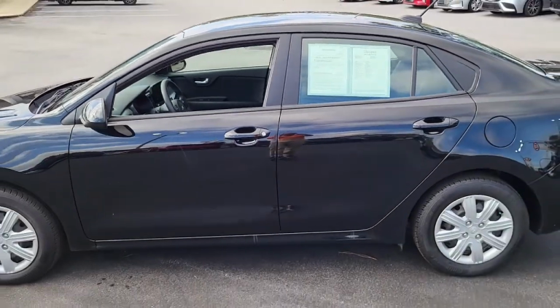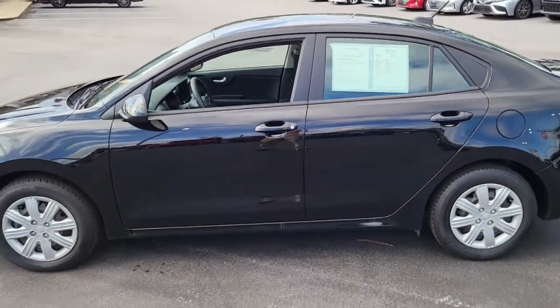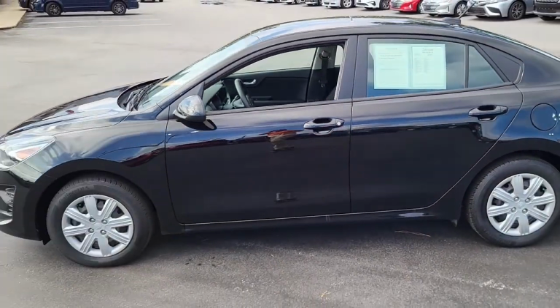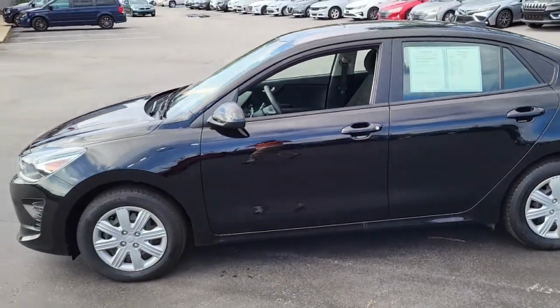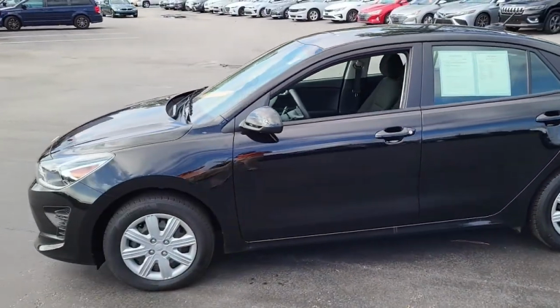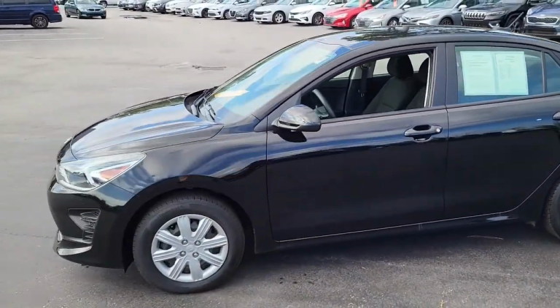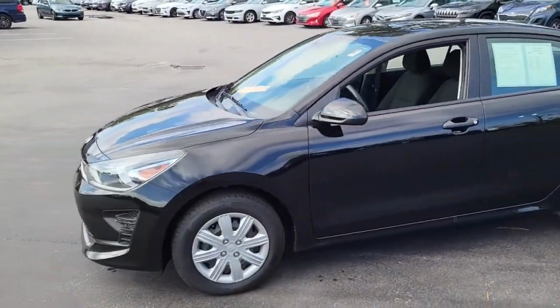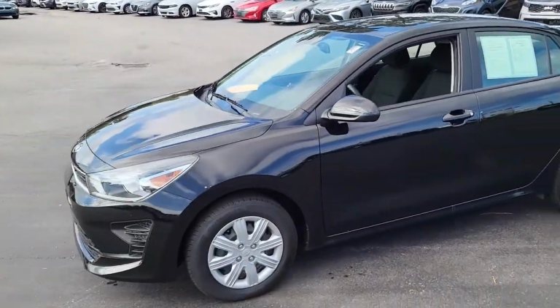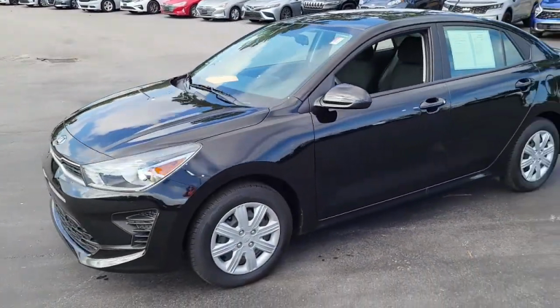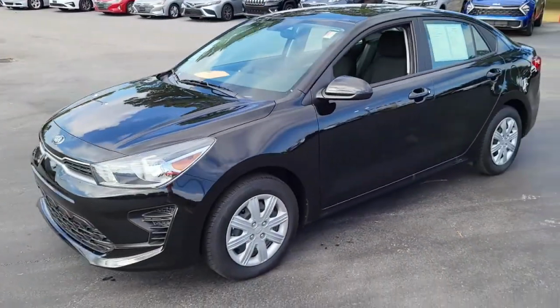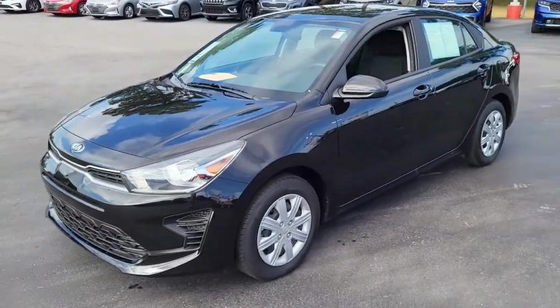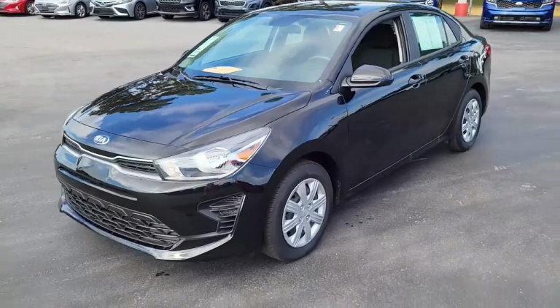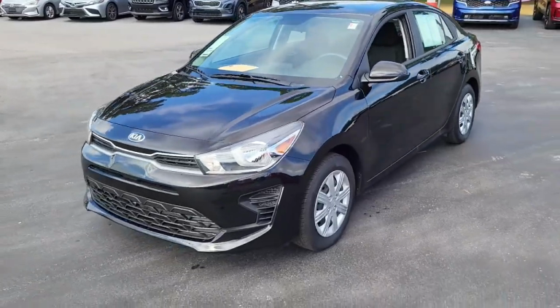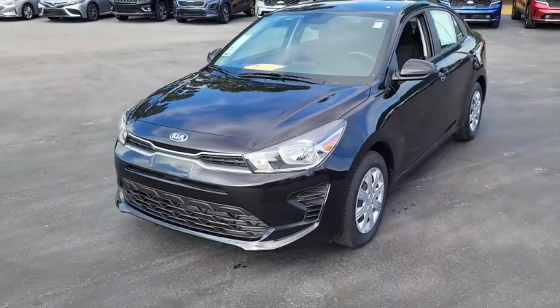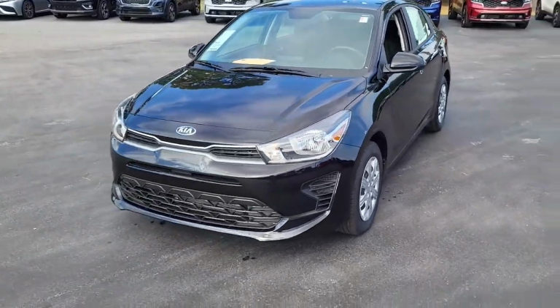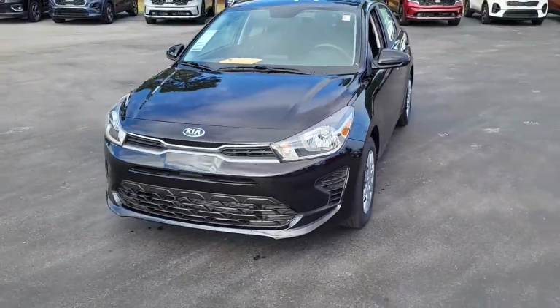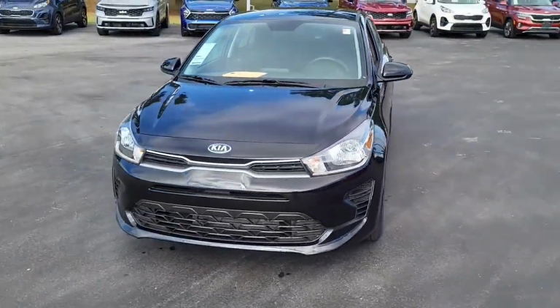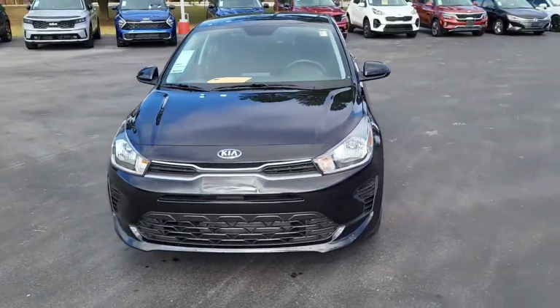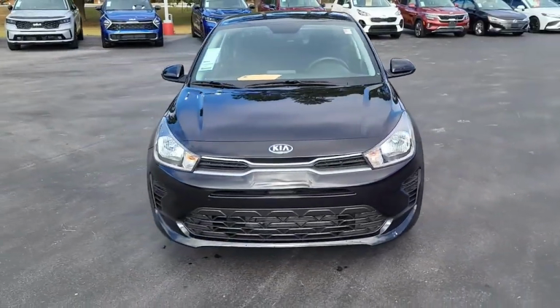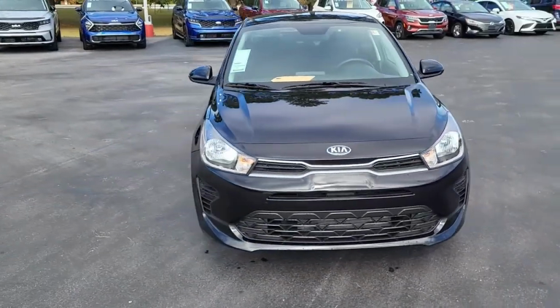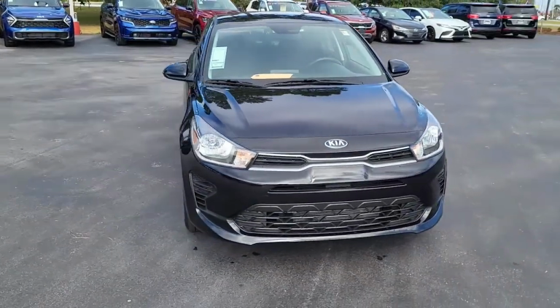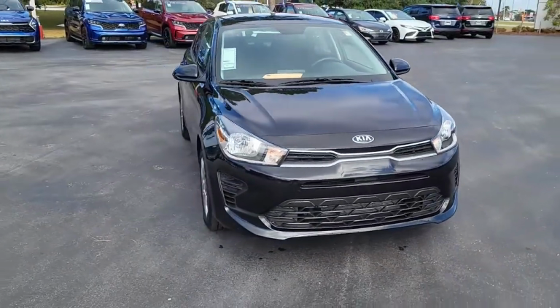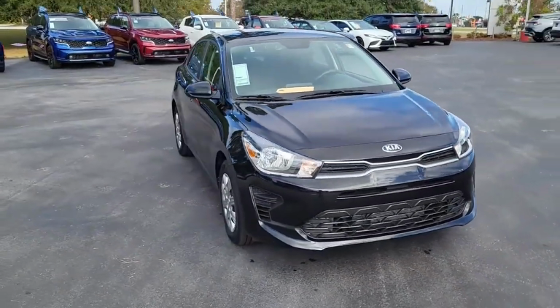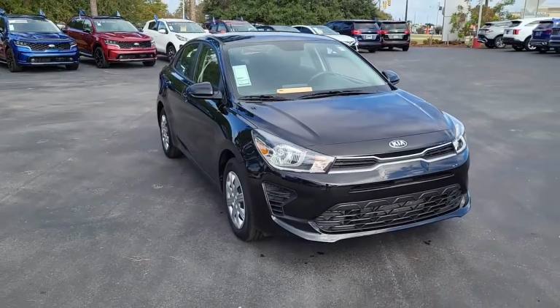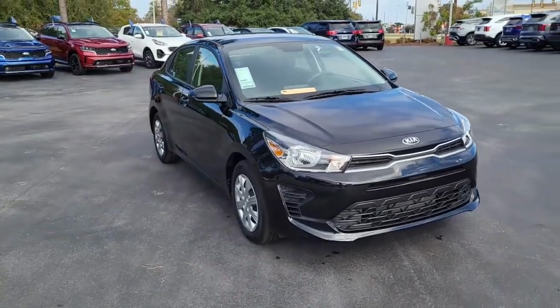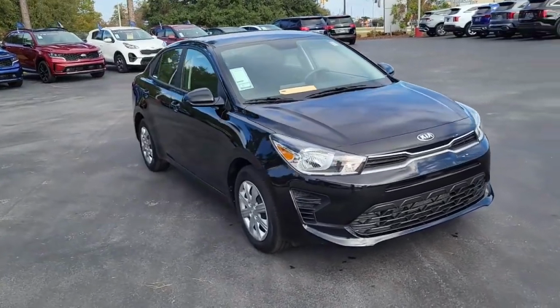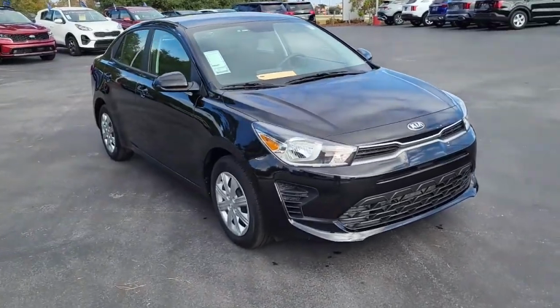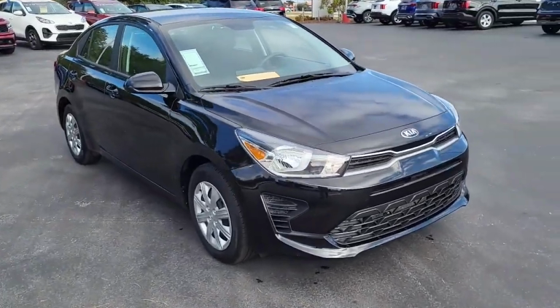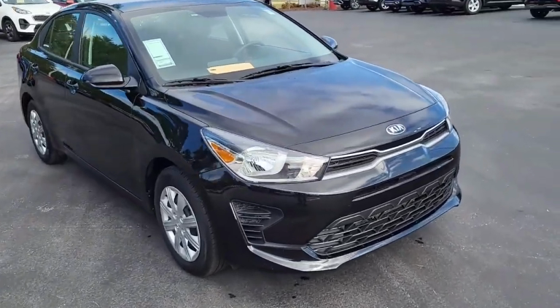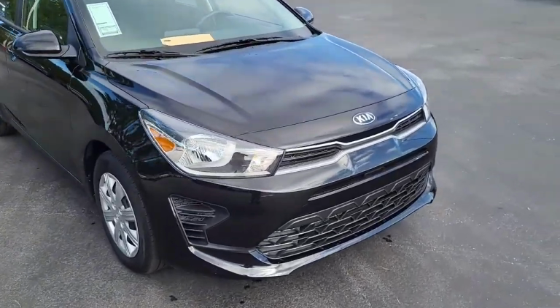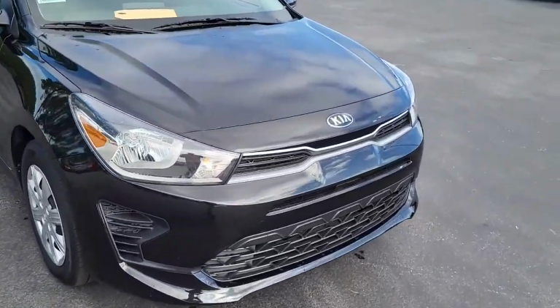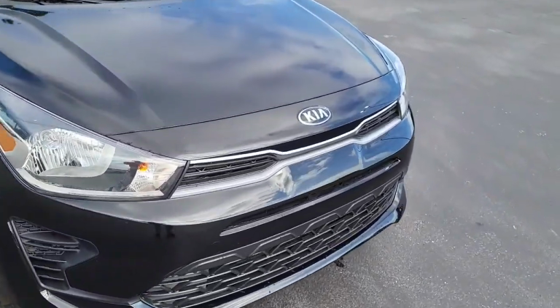So once again, this is a 2021 Kia Rio. For any interest or questions about this vehicle, please visit us on our website at CartownKiaFlorence.com, or better yet, just come on in and take it for a test drive.